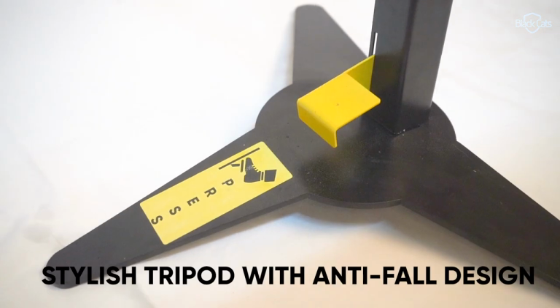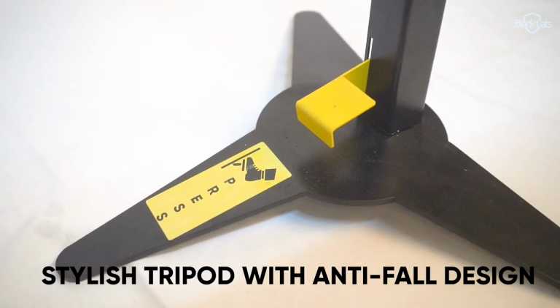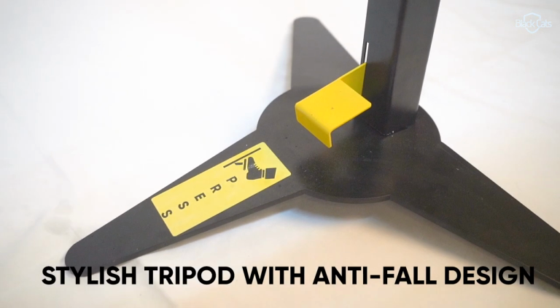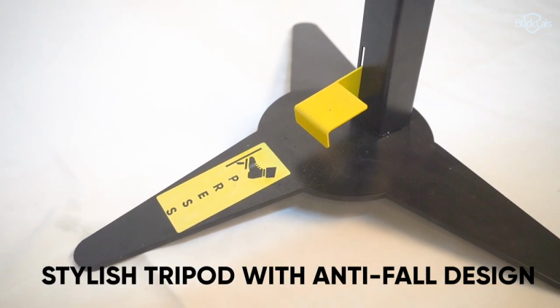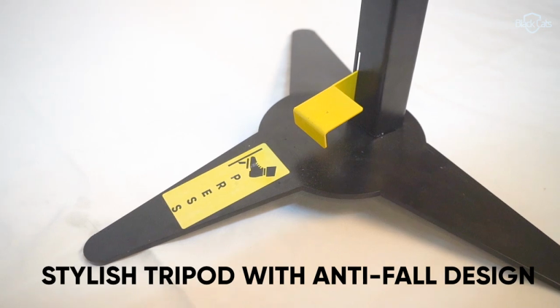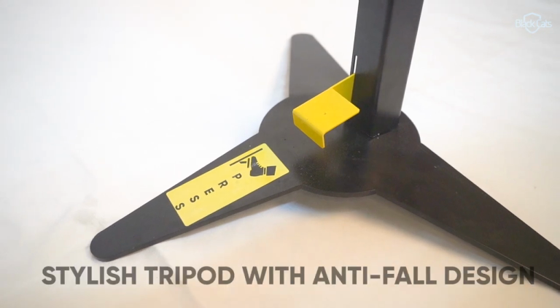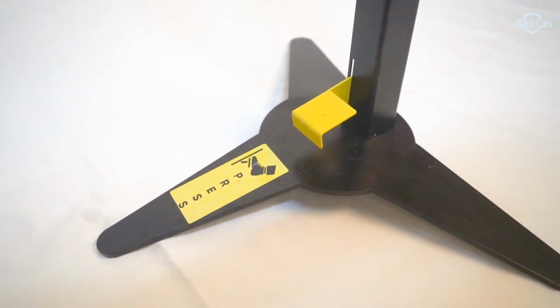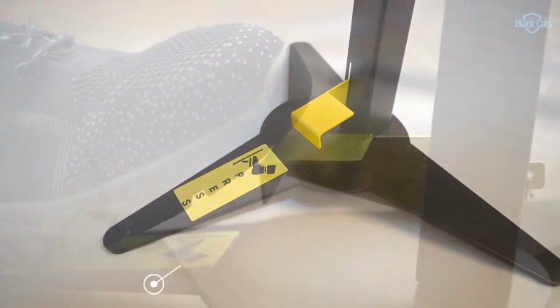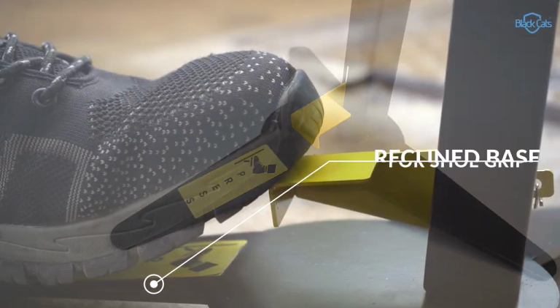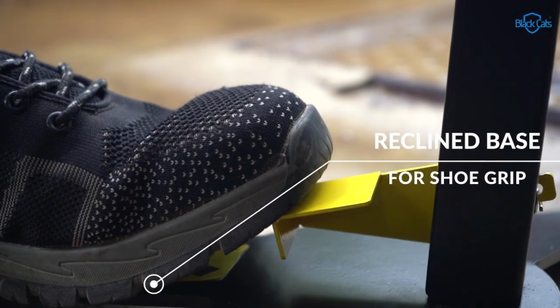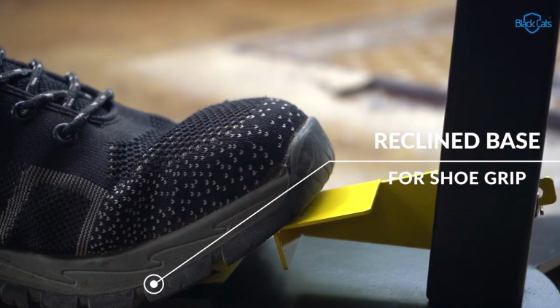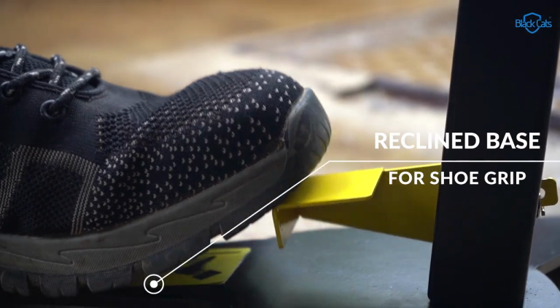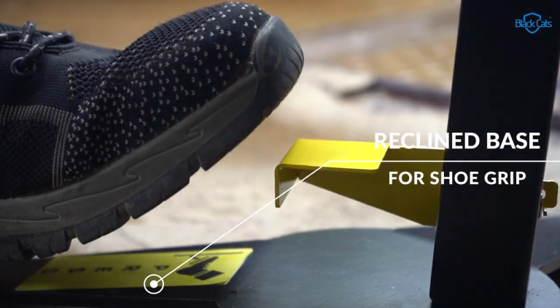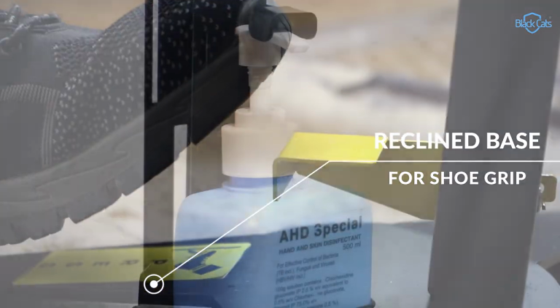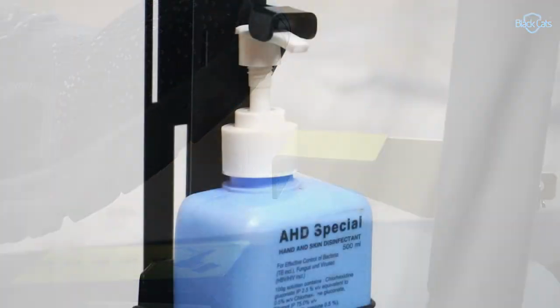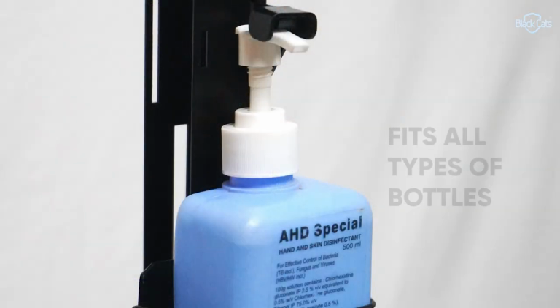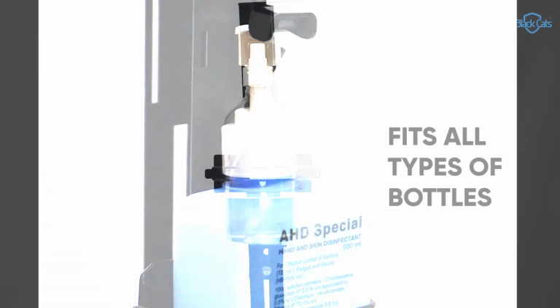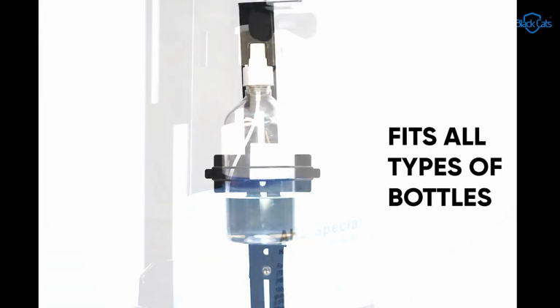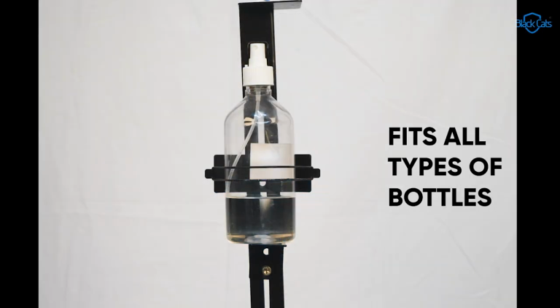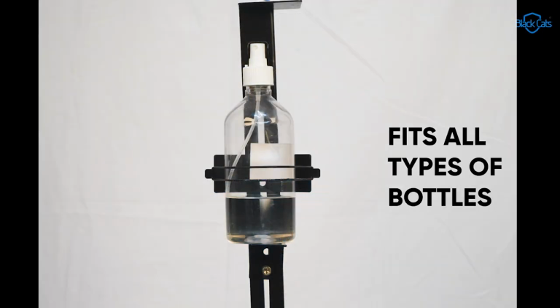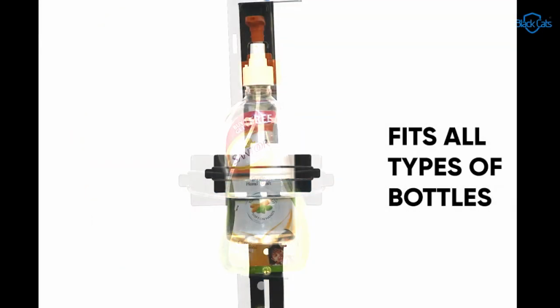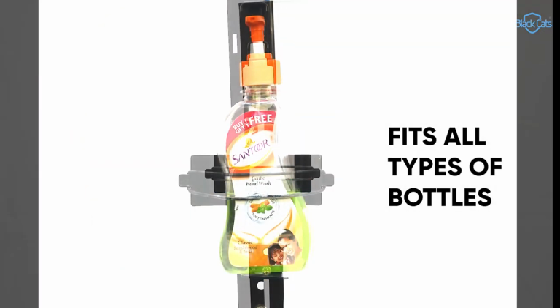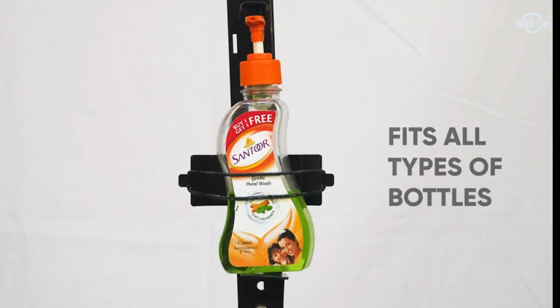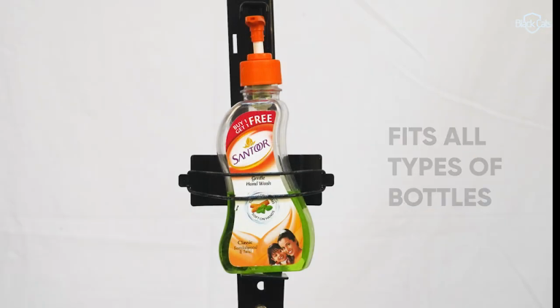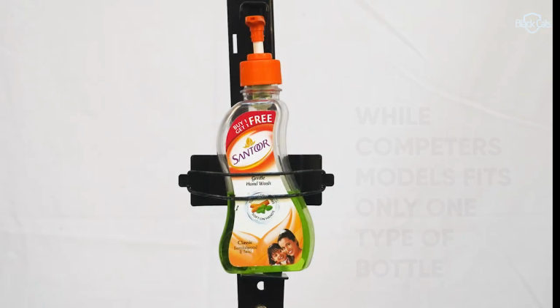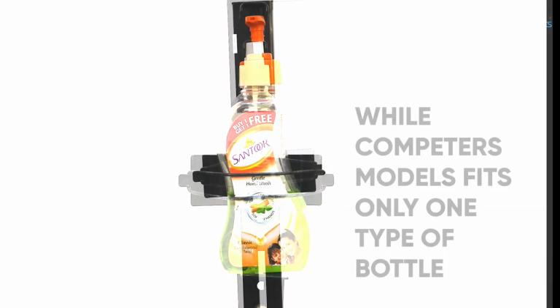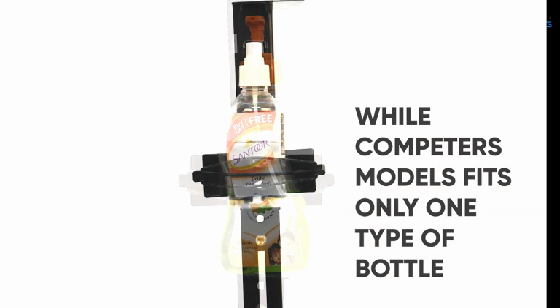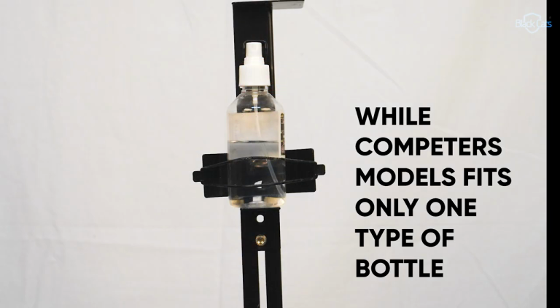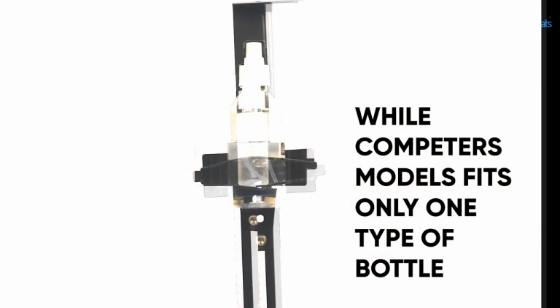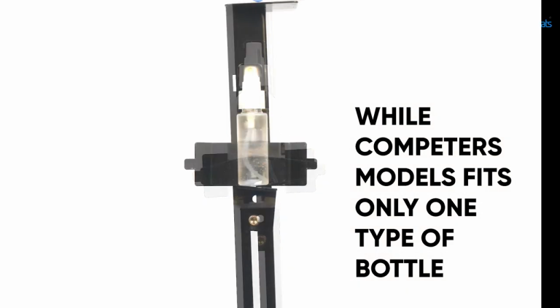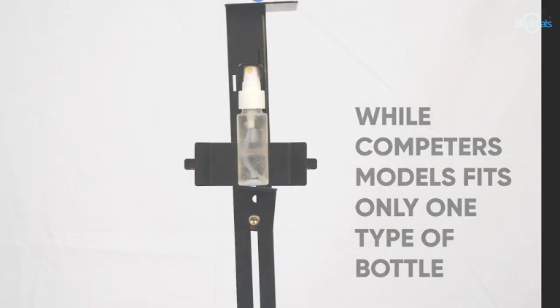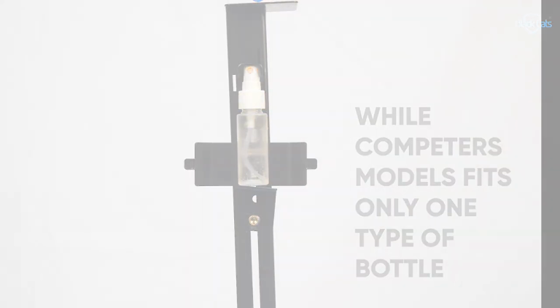Geometrically stable heavy base with a reclined angle for shoe positioning. The dispenser can fit any type of bottle — small, medium, and large — even the smallest size.